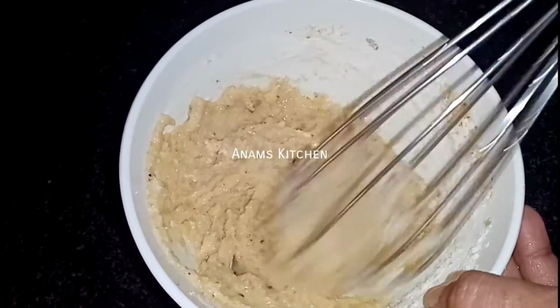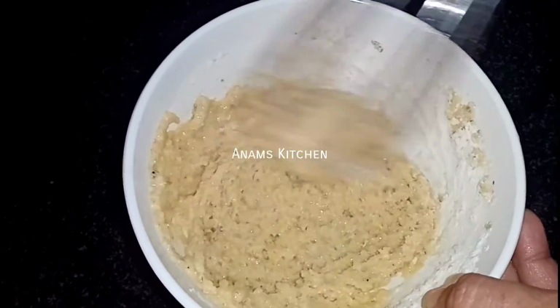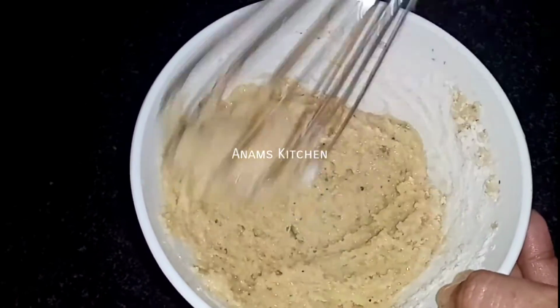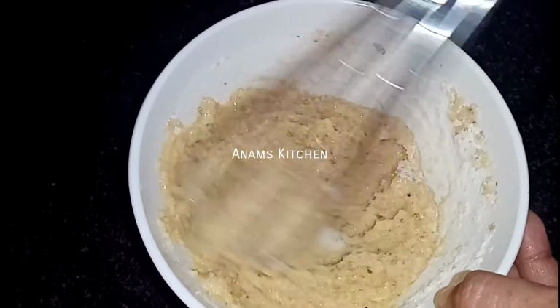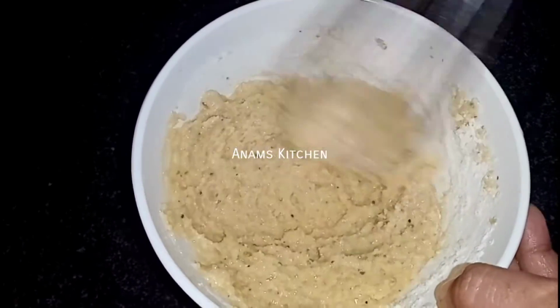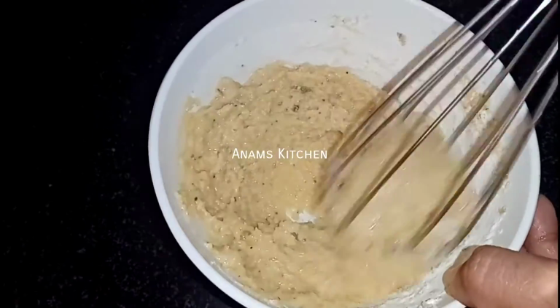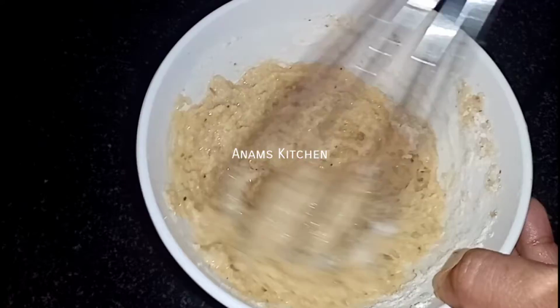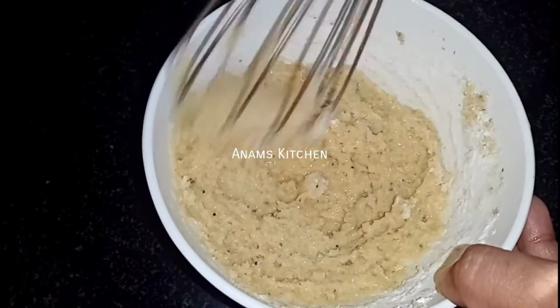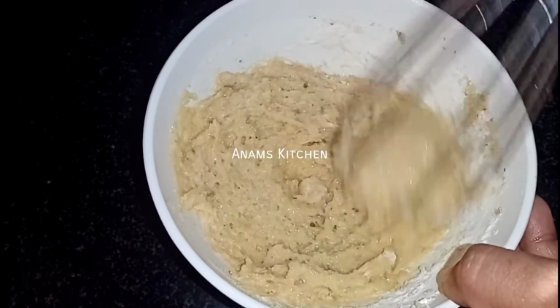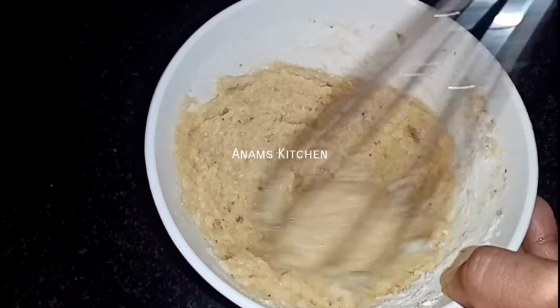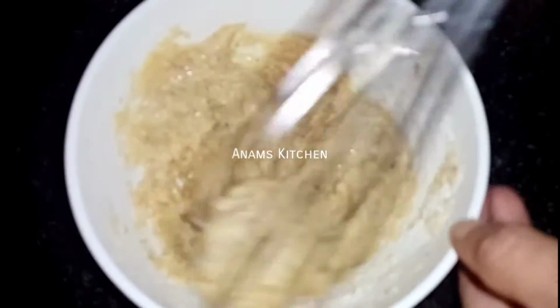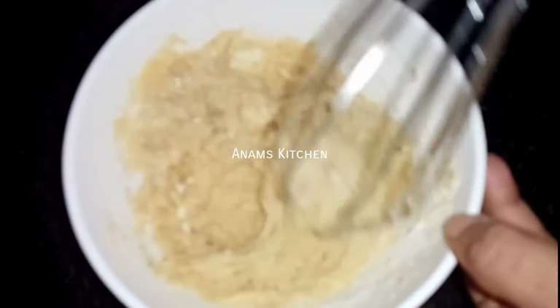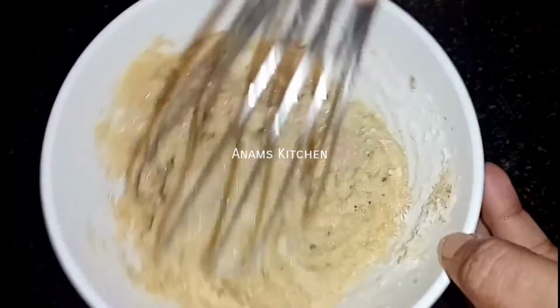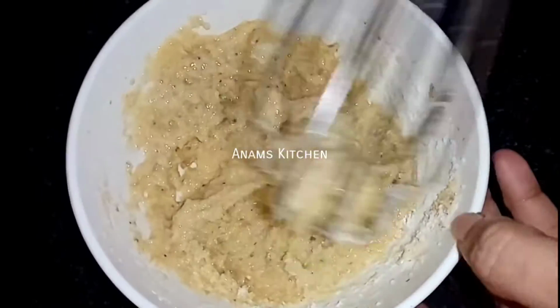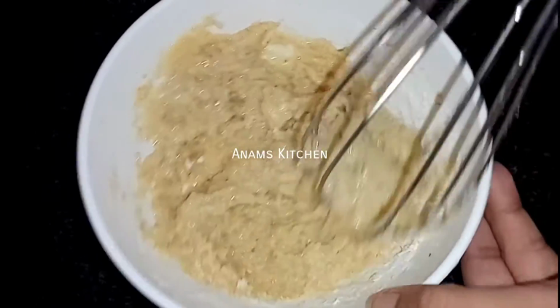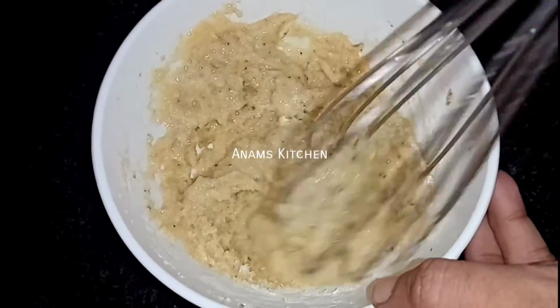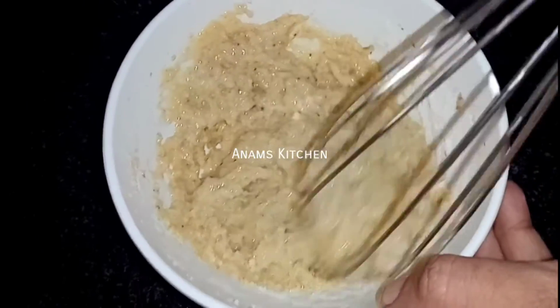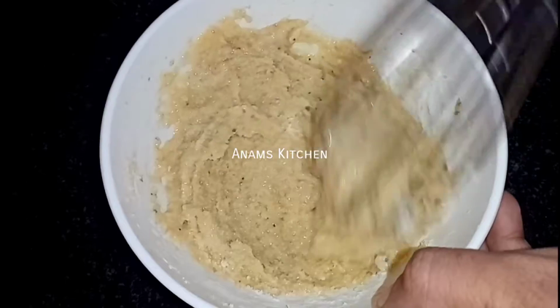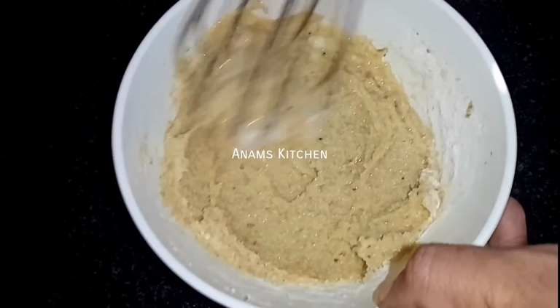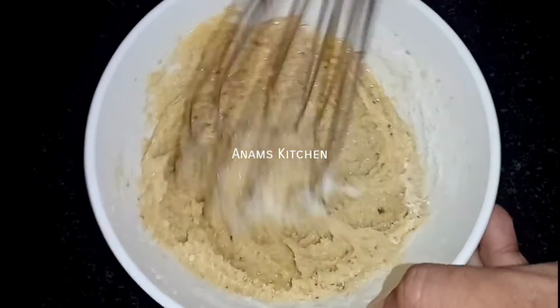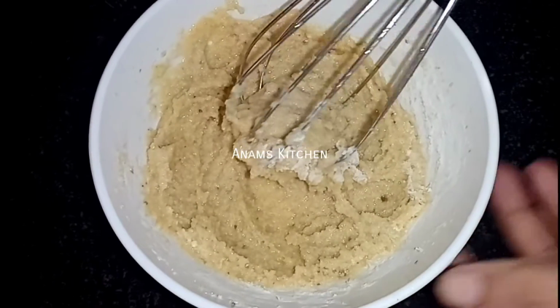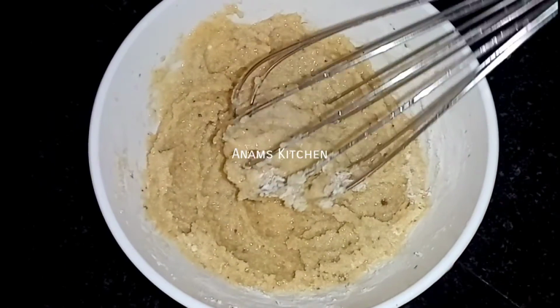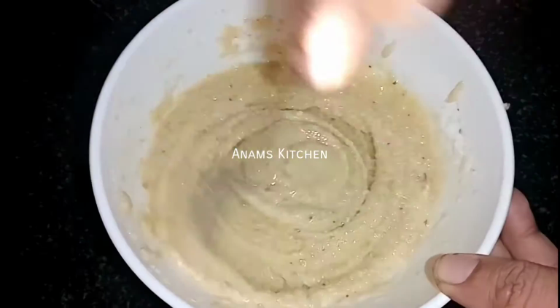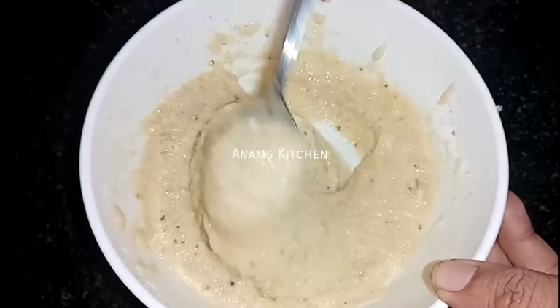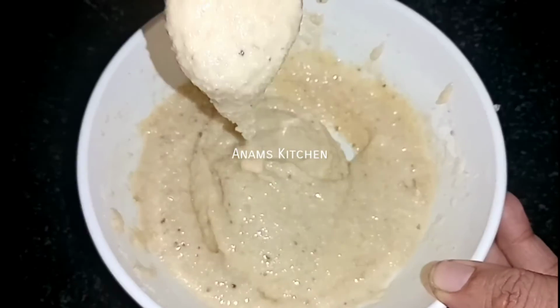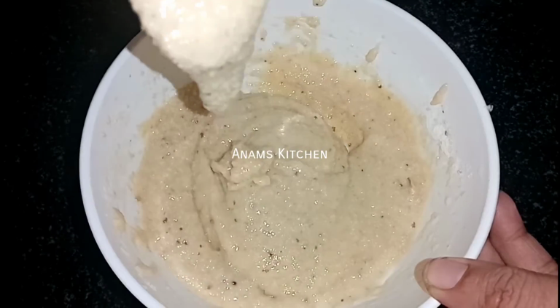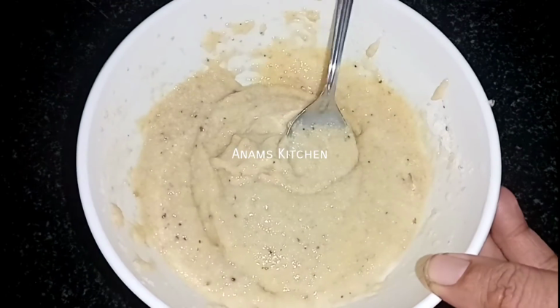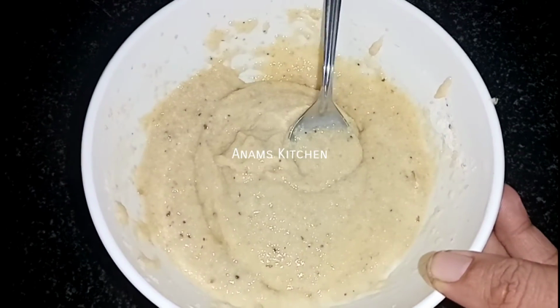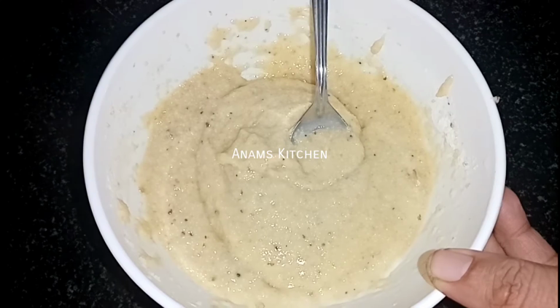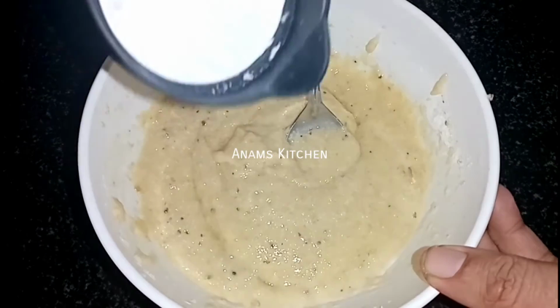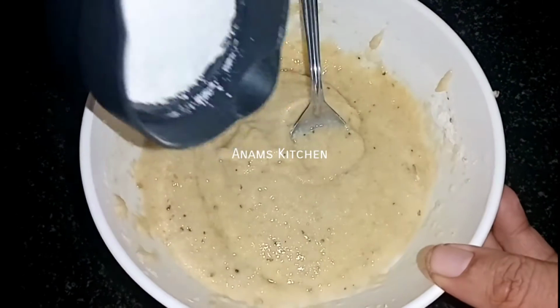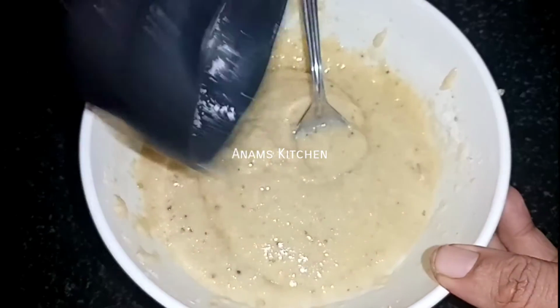Now, we will mix the same ingredients in the bowl. We will mix the same ingredients in the bowl.